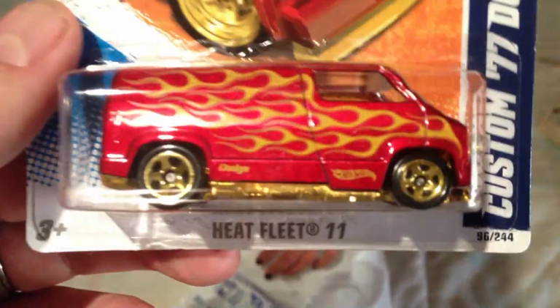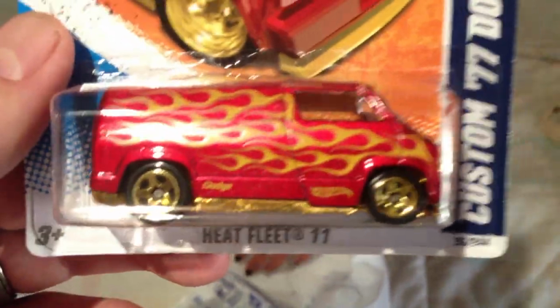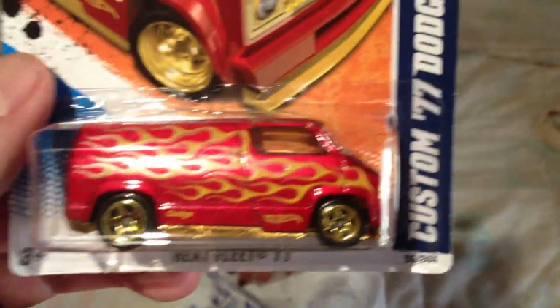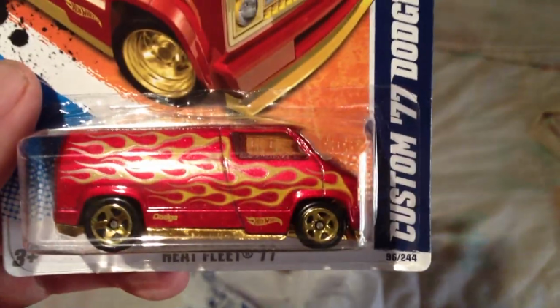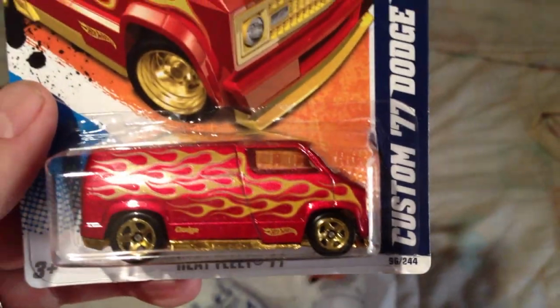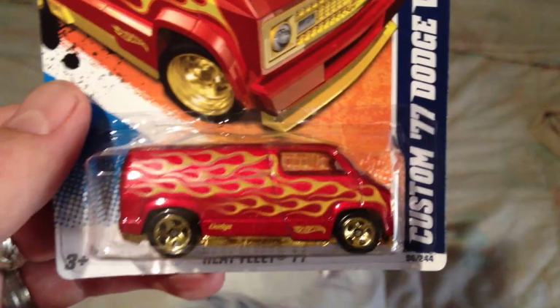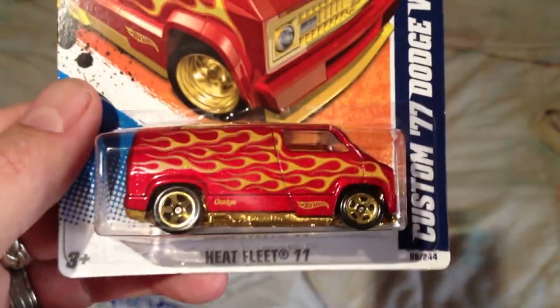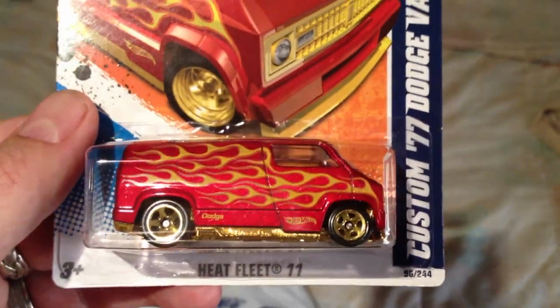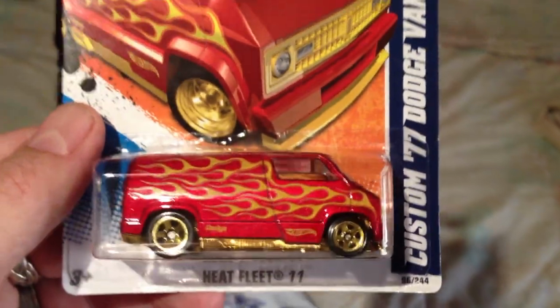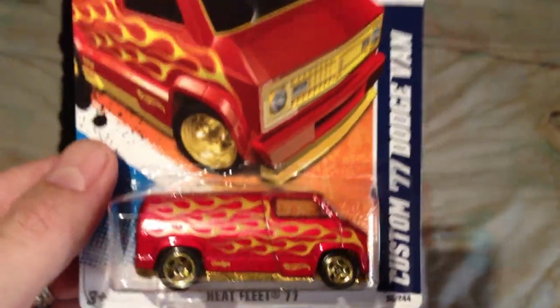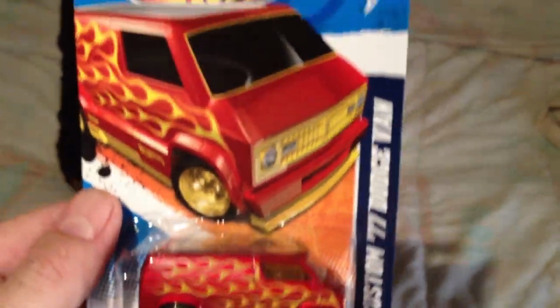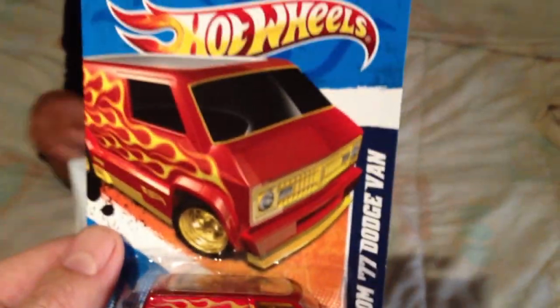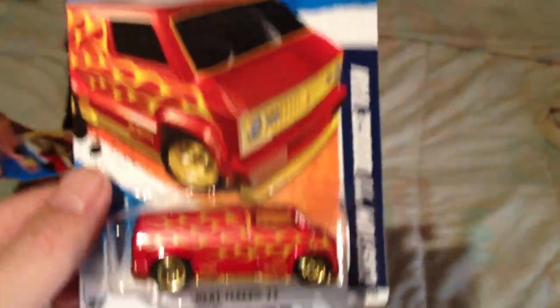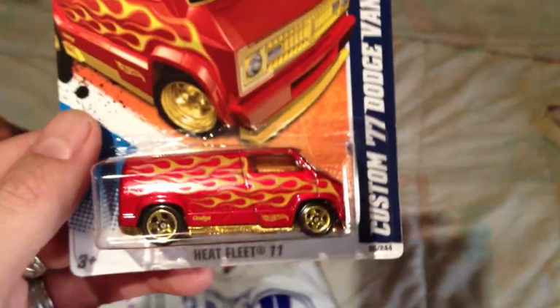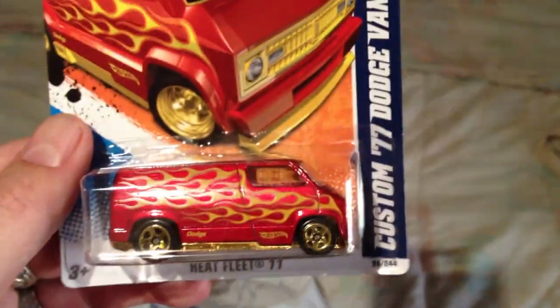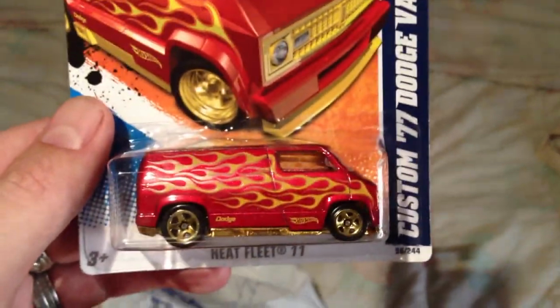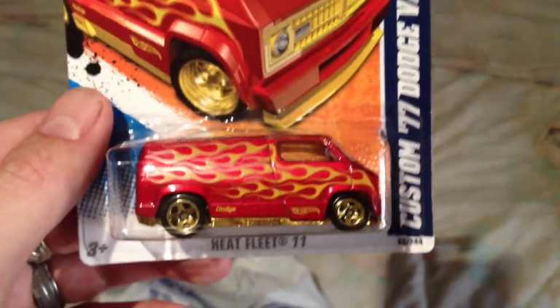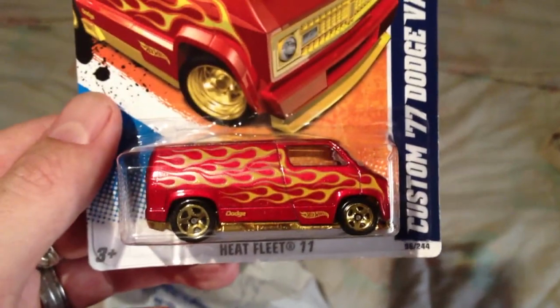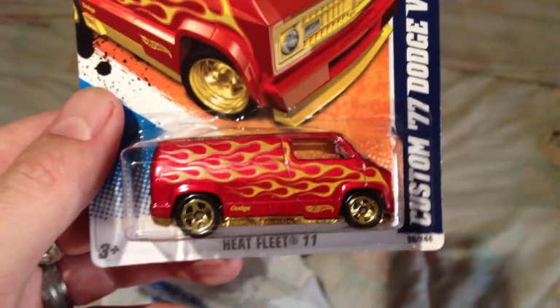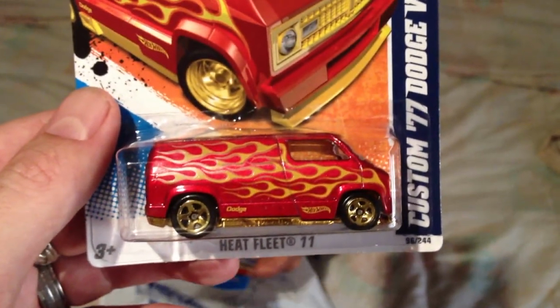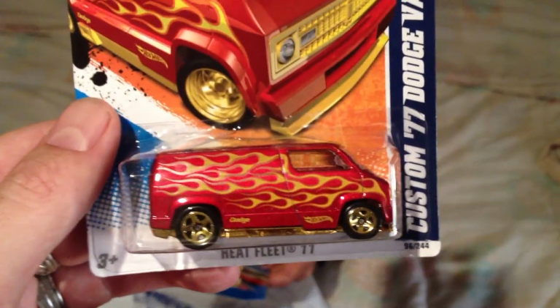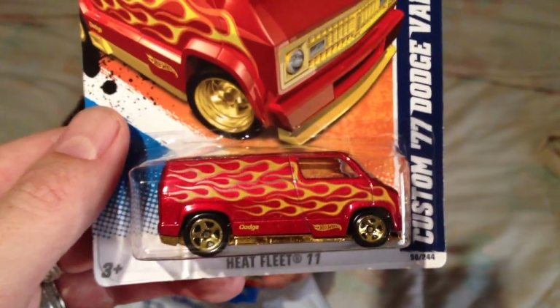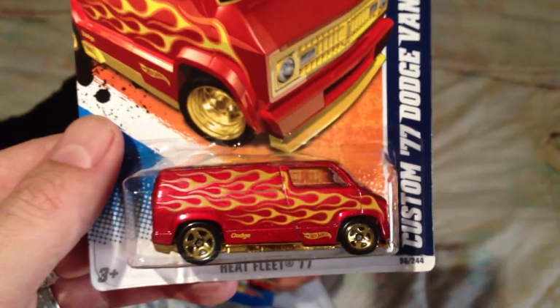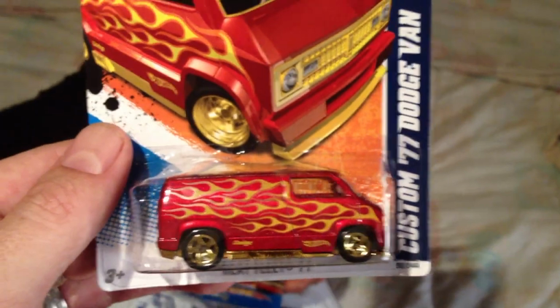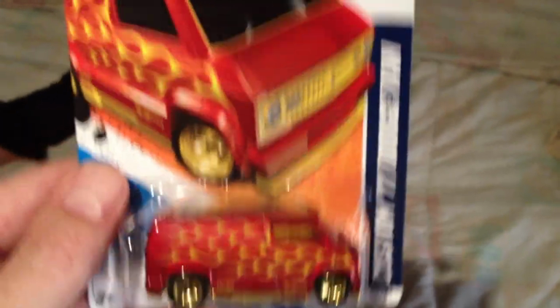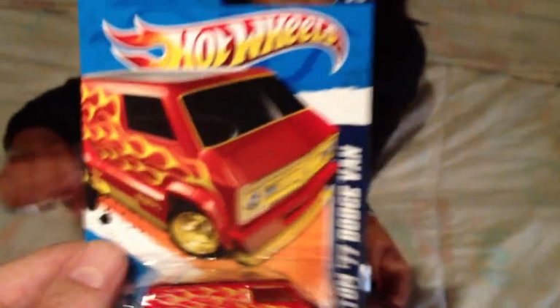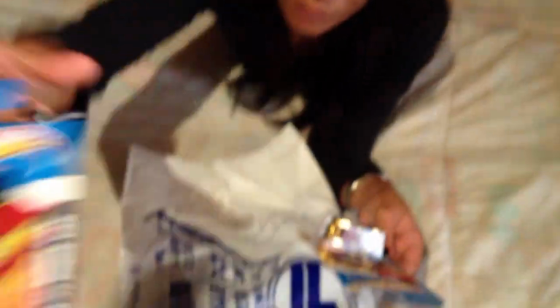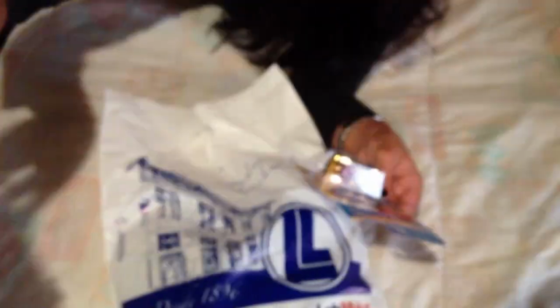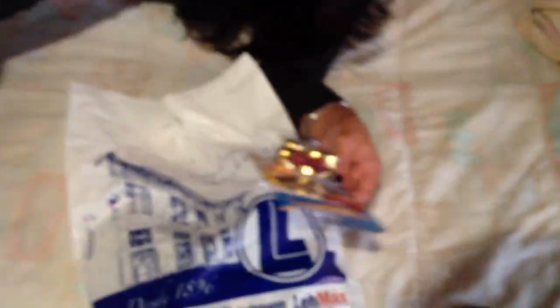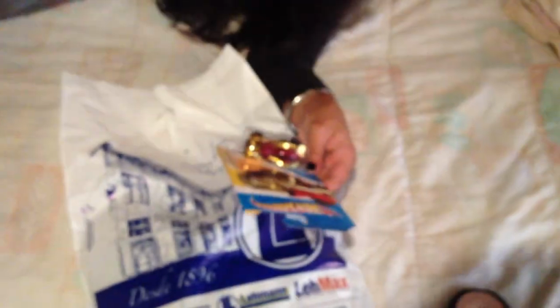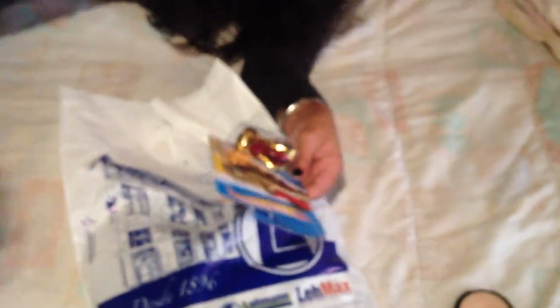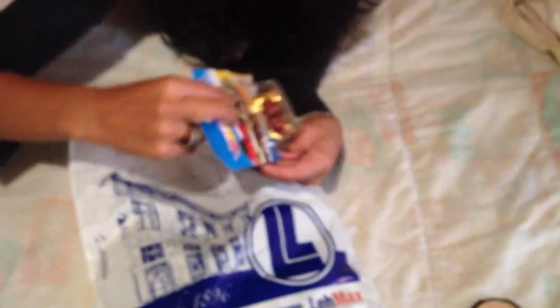I've been looking for this forever. I got the black version of the custom 77 Dodge van, and now here's the red version. Loving every minute of it.